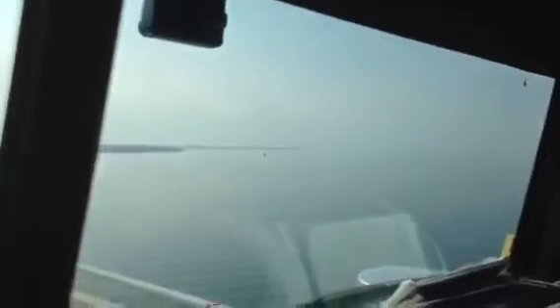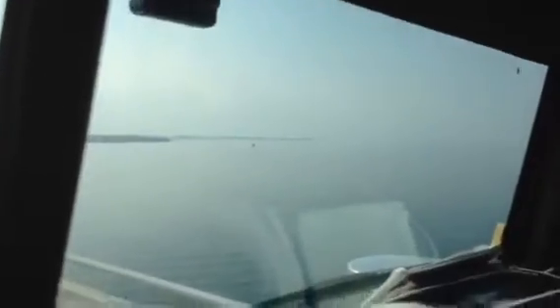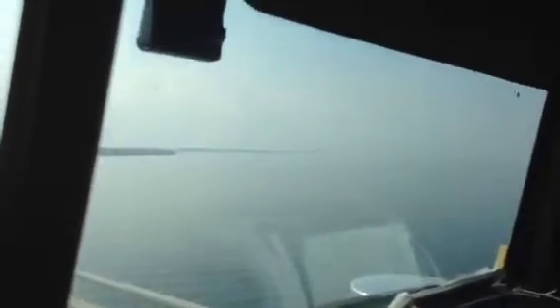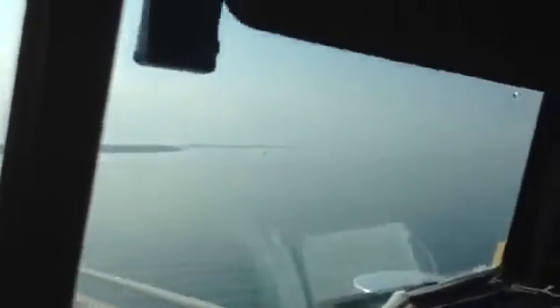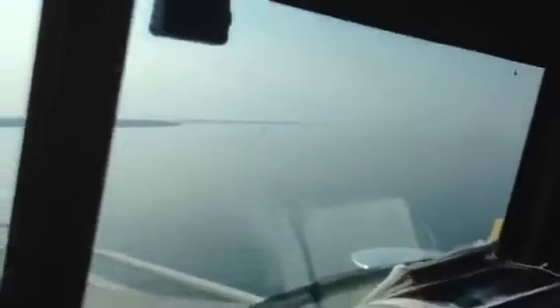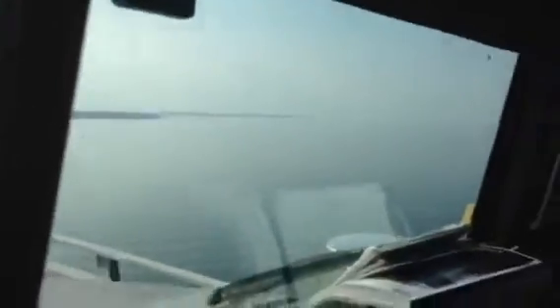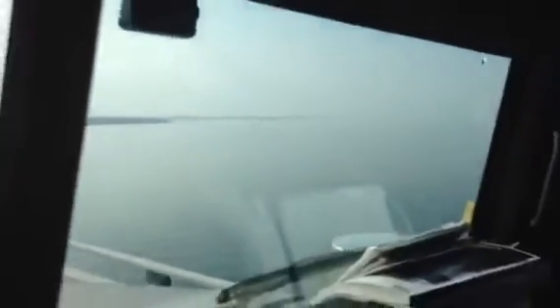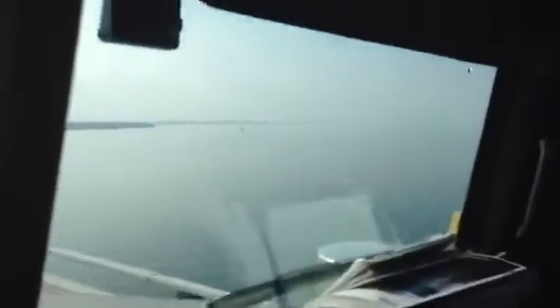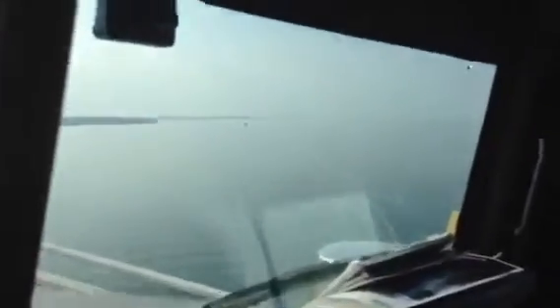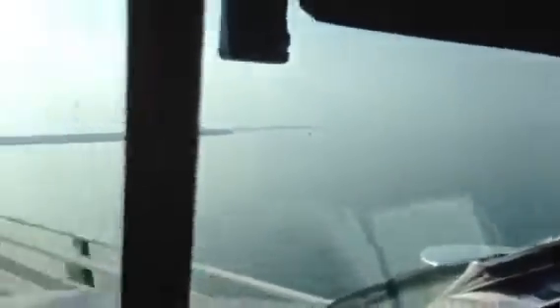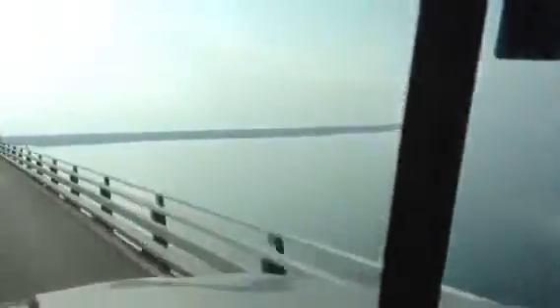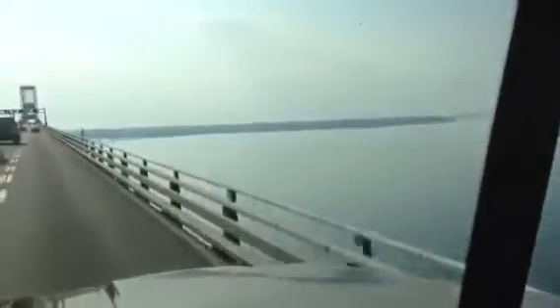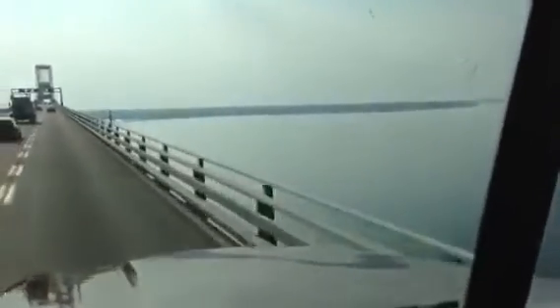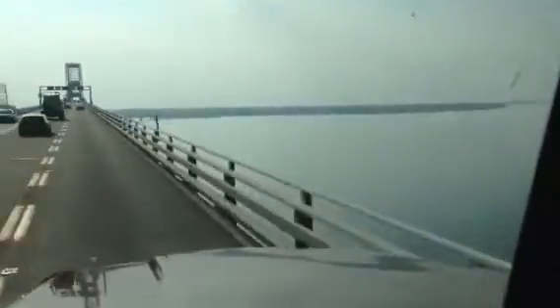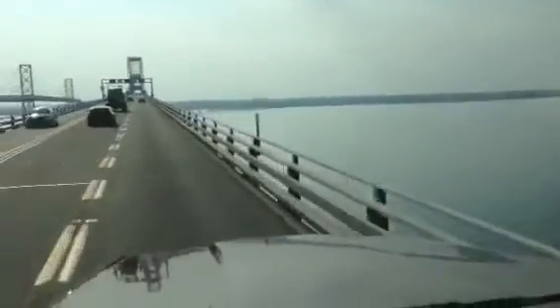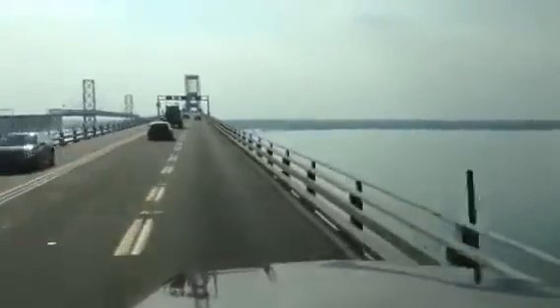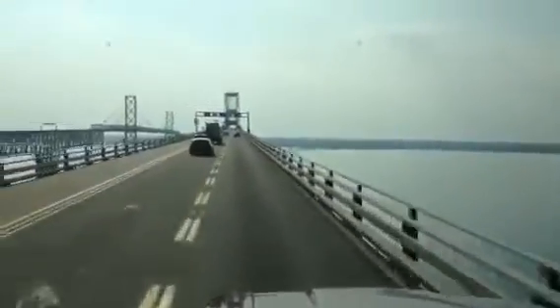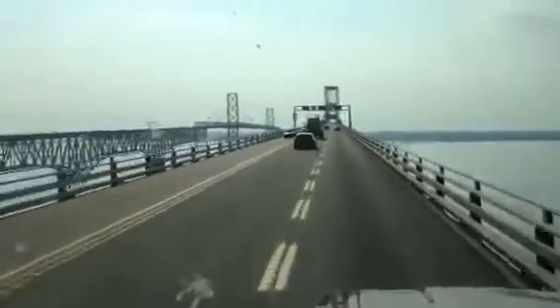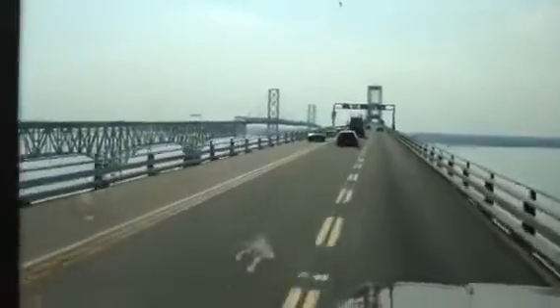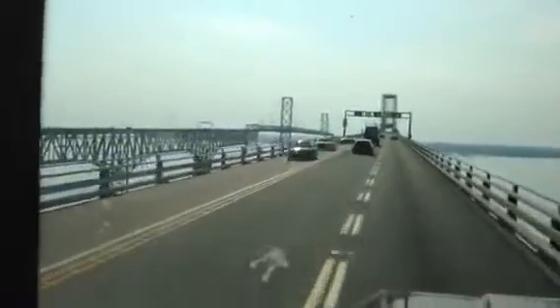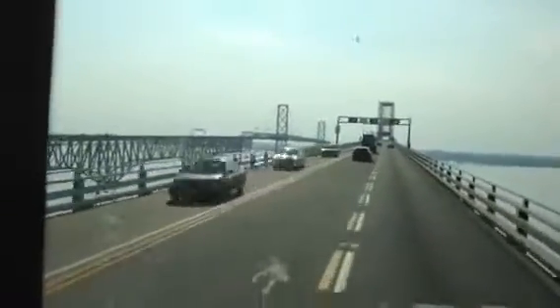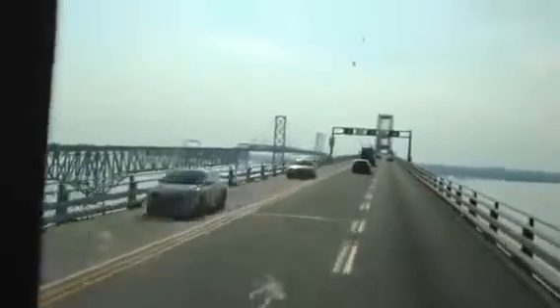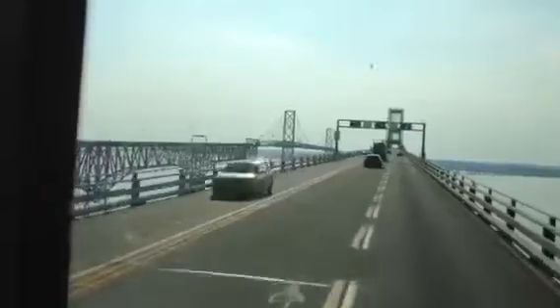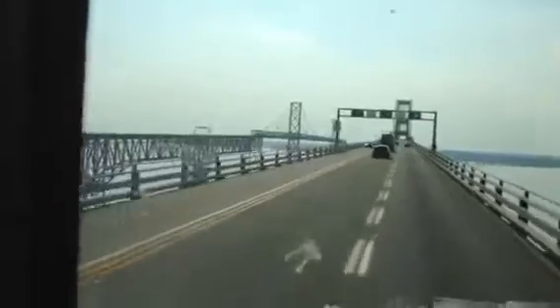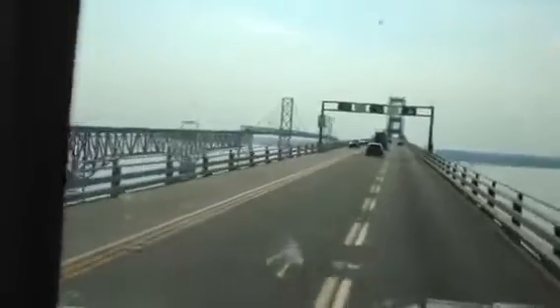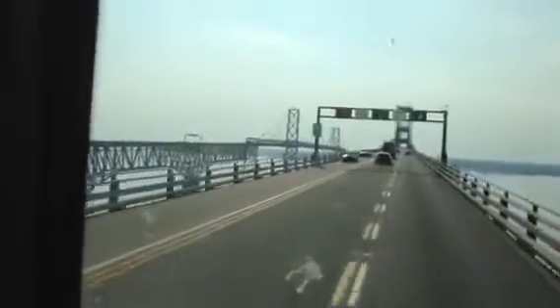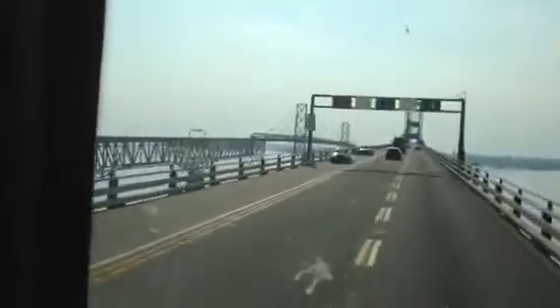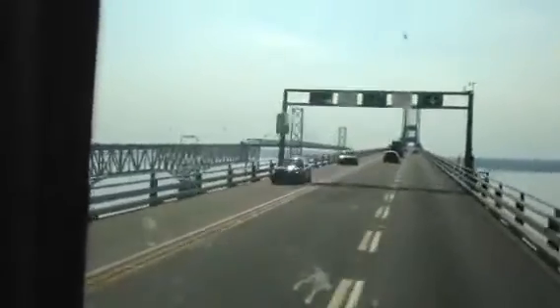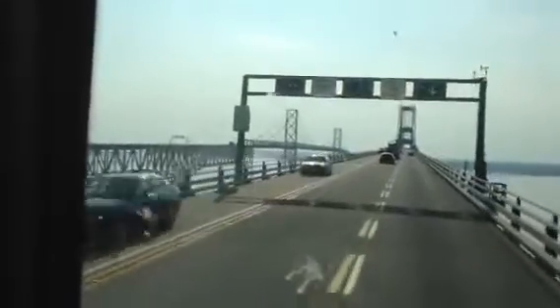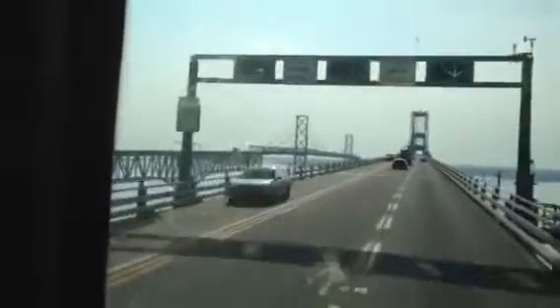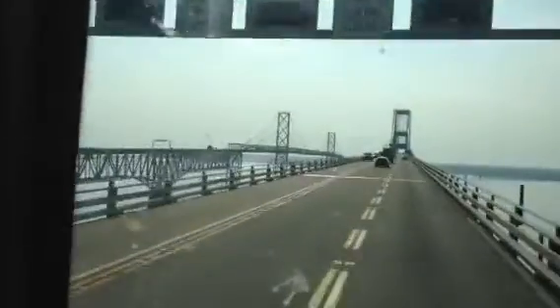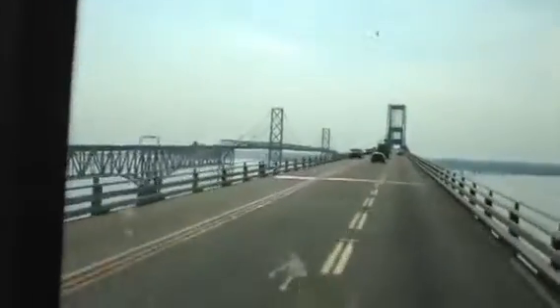There's some boats down there — one I believe is a Japanese jump. You can see, although they're dual suspension bridges, they differ quite a bit in their construction.